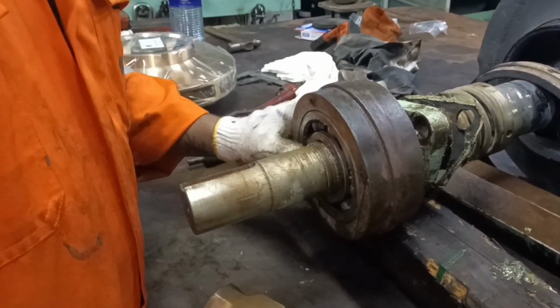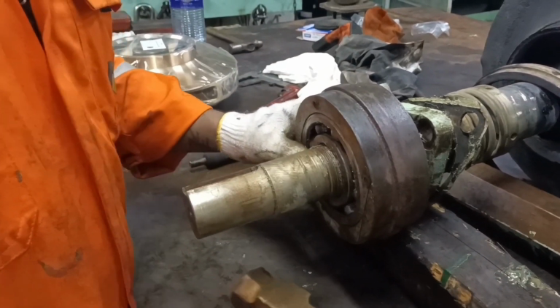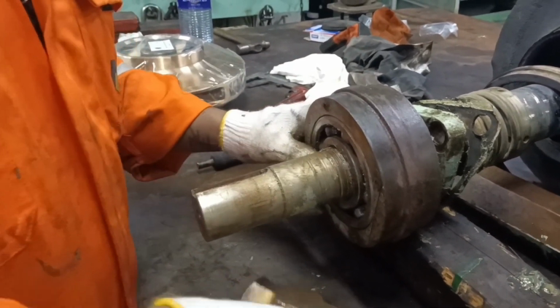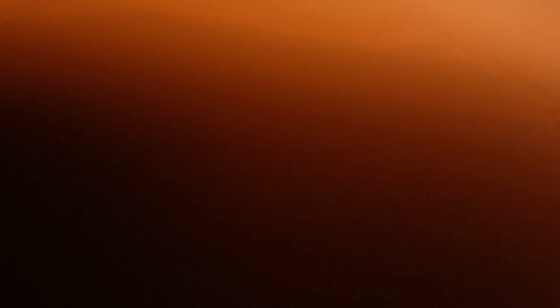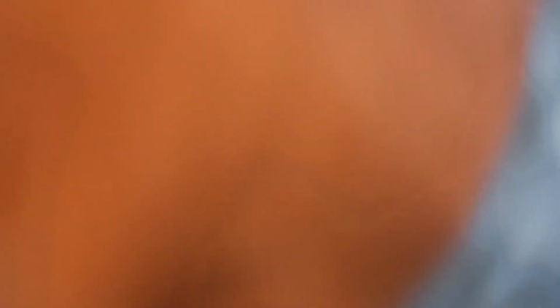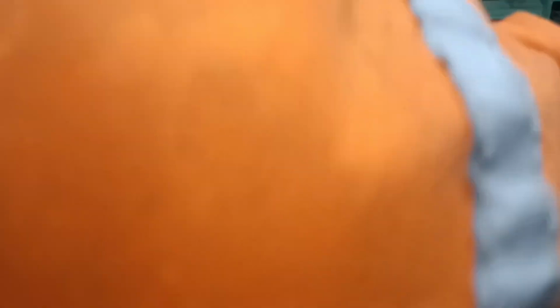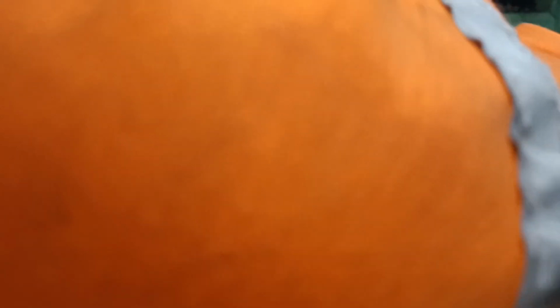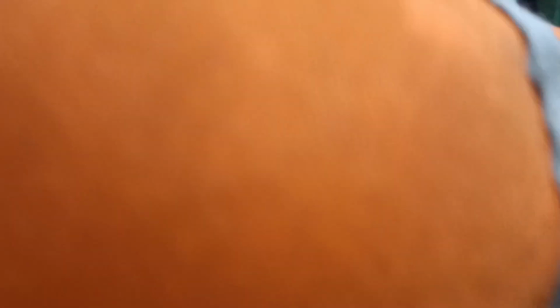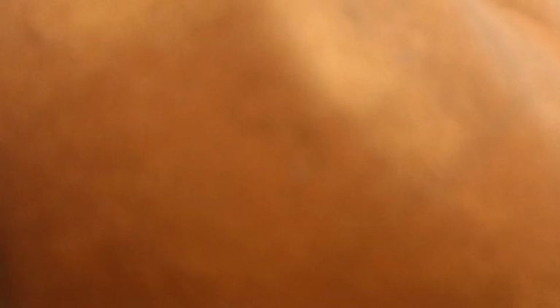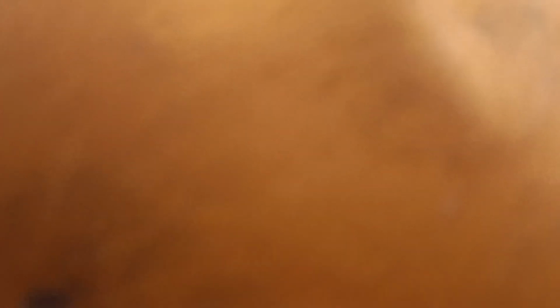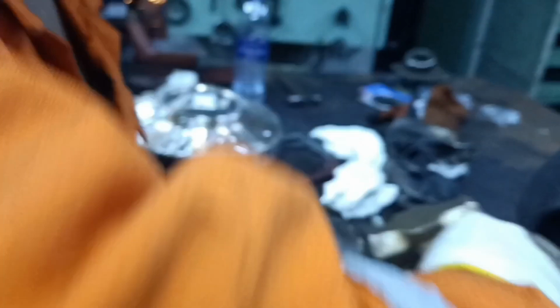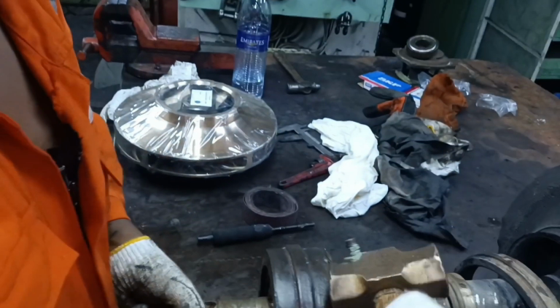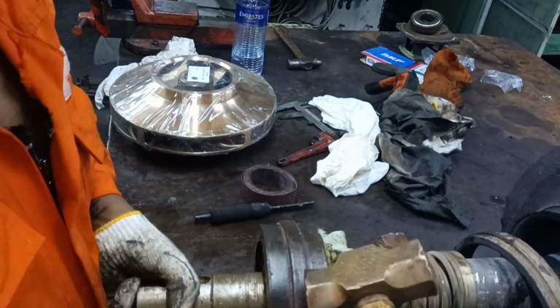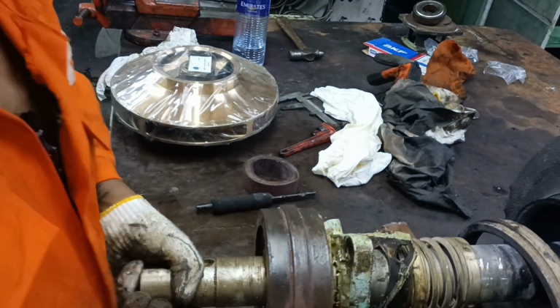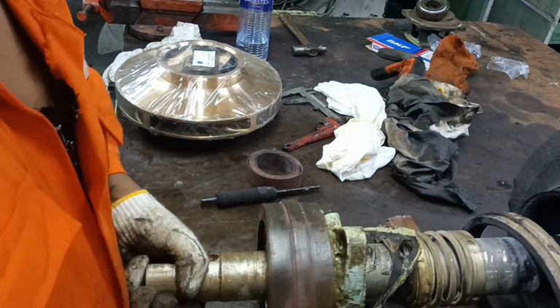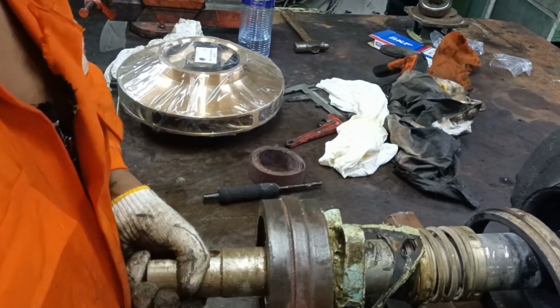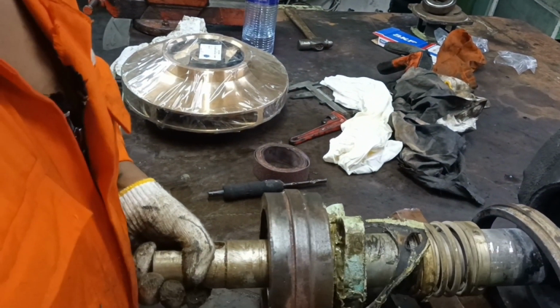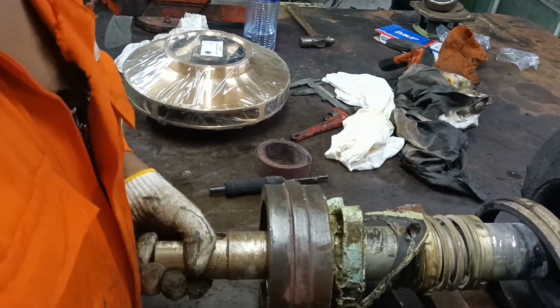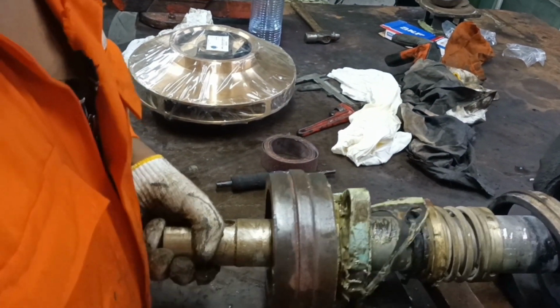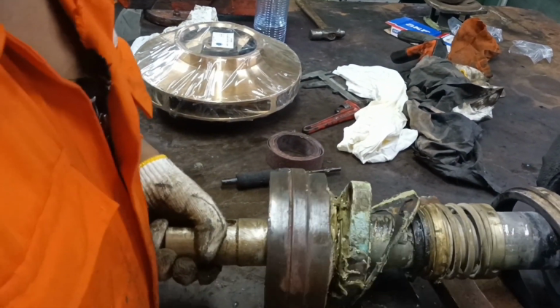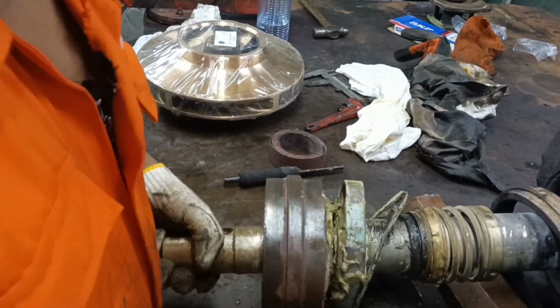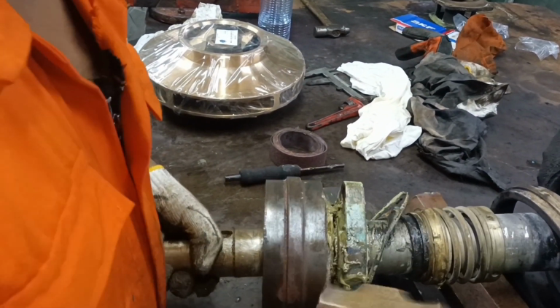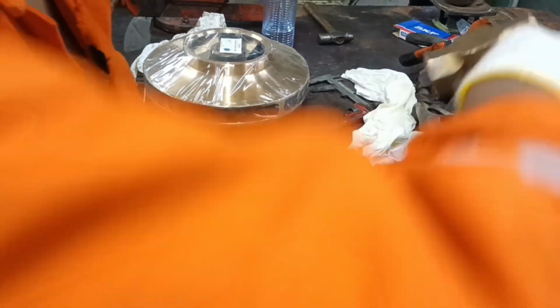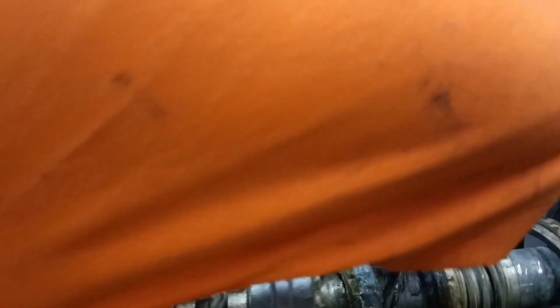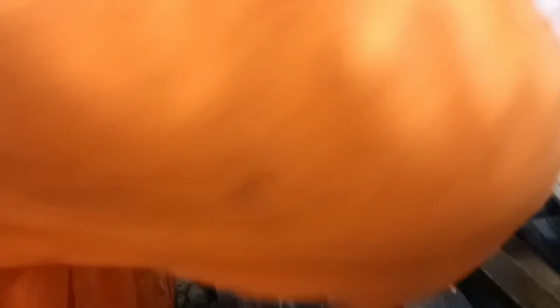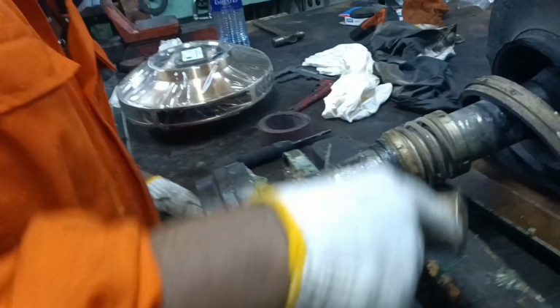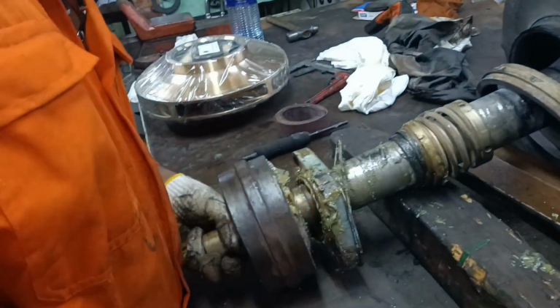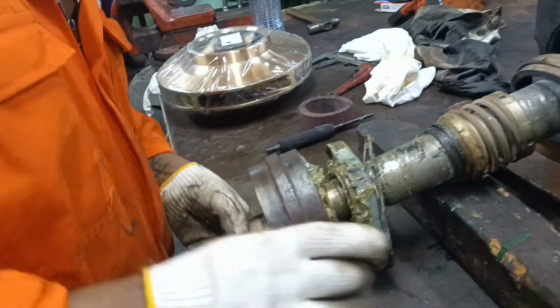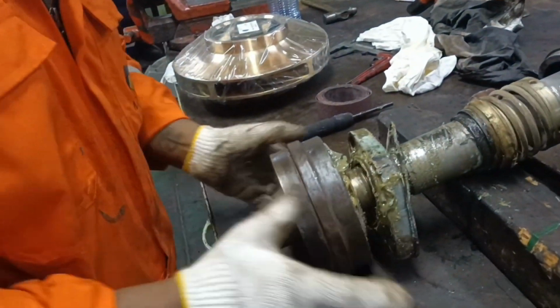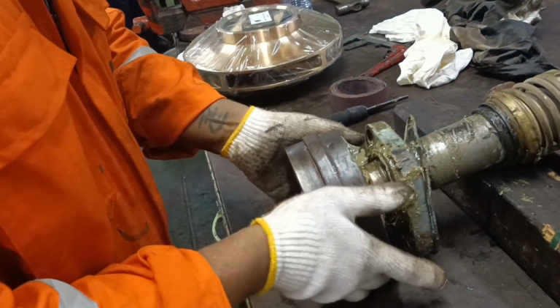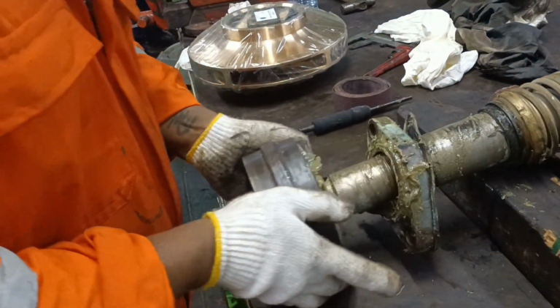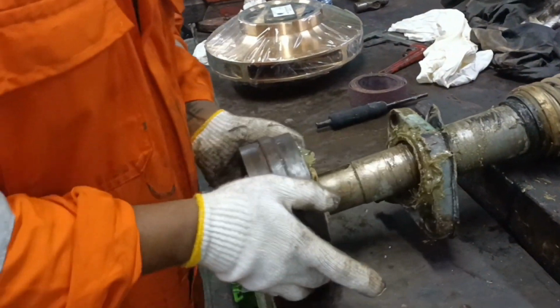Next, the bearing has to be removed. Normally we use a bearing puller to remove the bearing from the shaft, but in our case the shaft is worn out a little bit, so the bearing came out very easily with slight tapping.